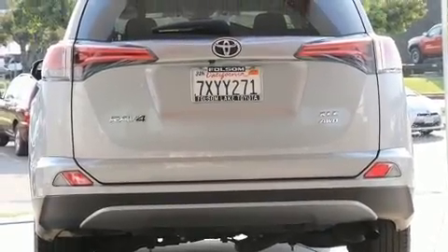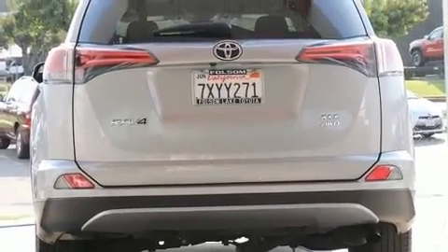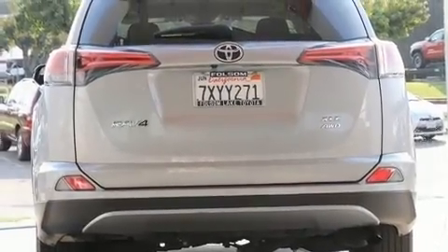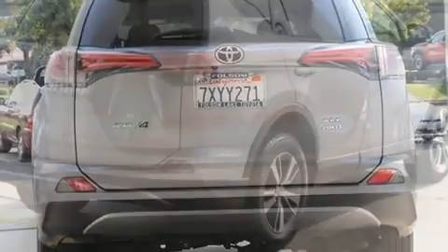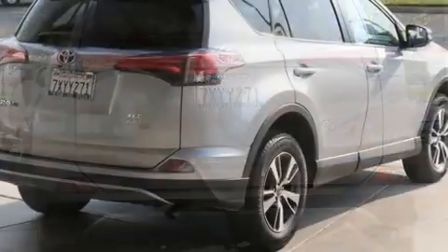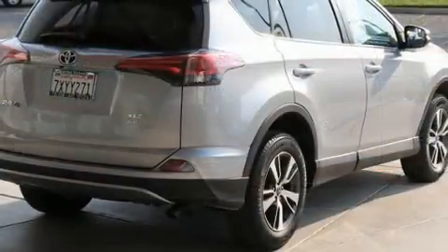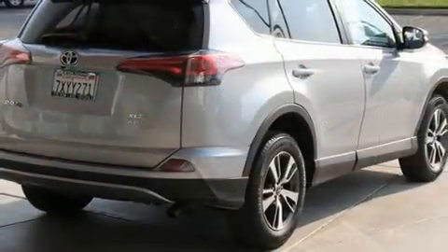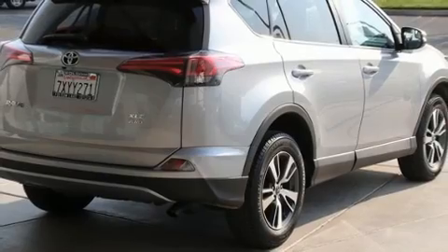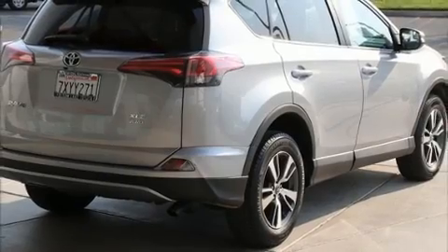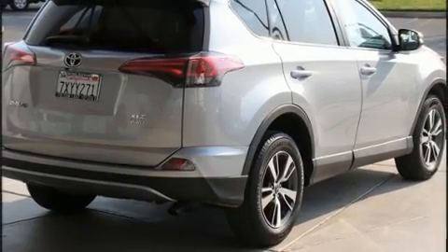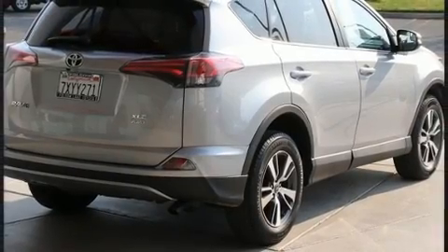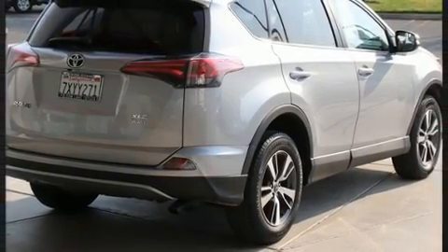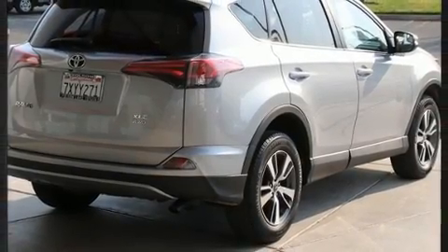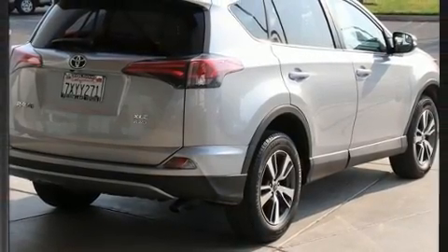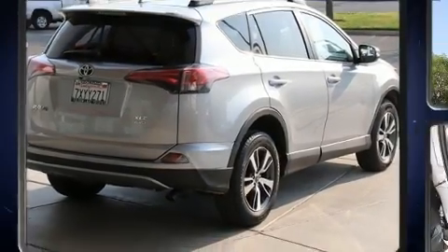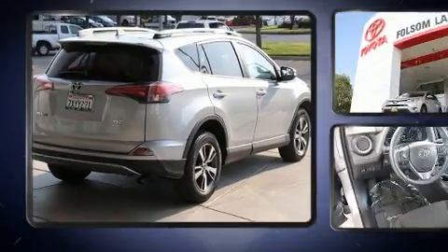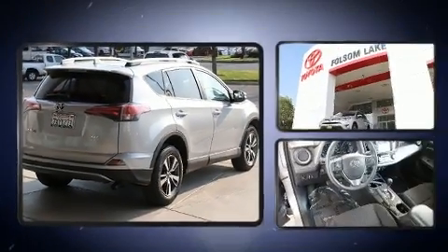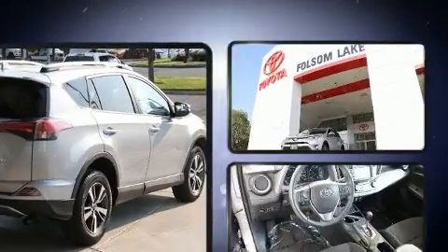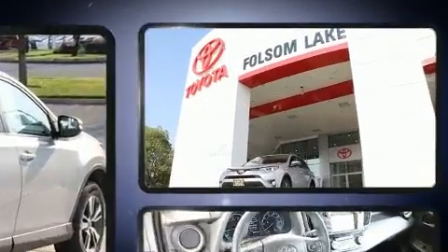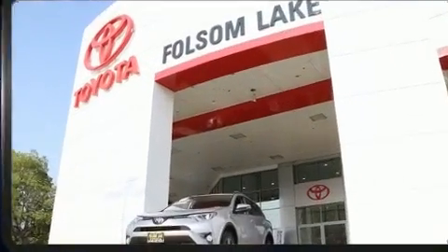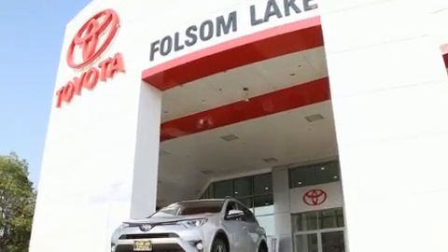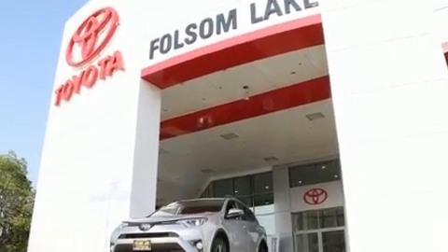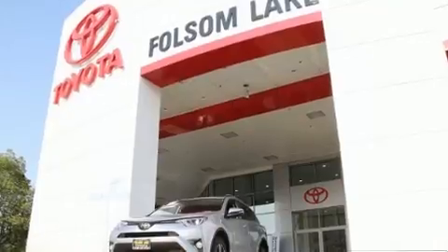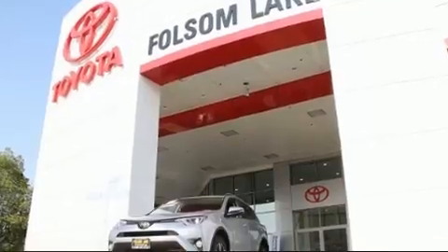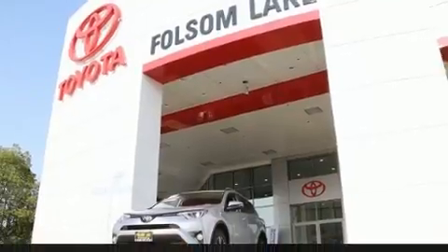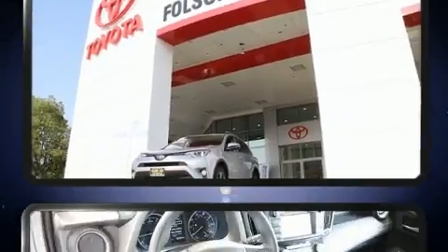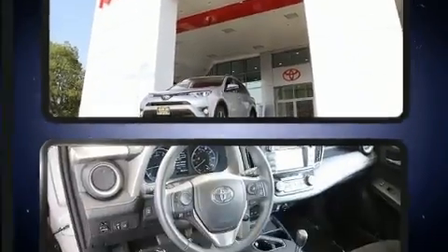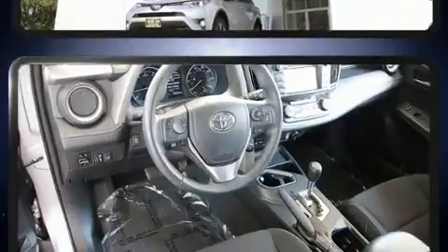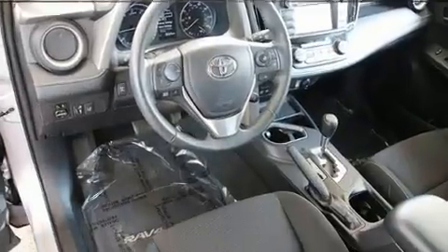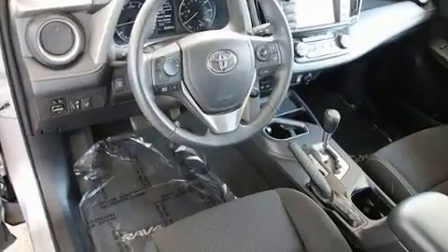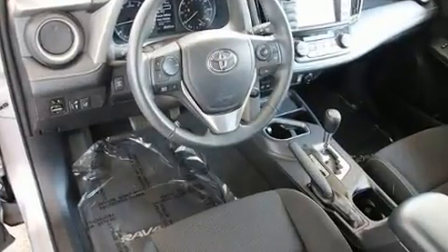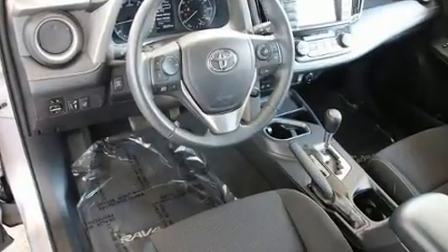A wealth of standard features means that you no longer have to sacrifice, such as cruise control, power moonroof, power door mirrors and heated door mirrors, and more.